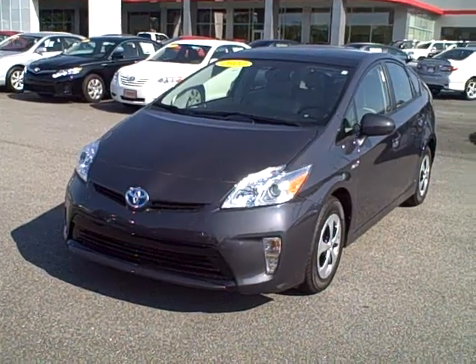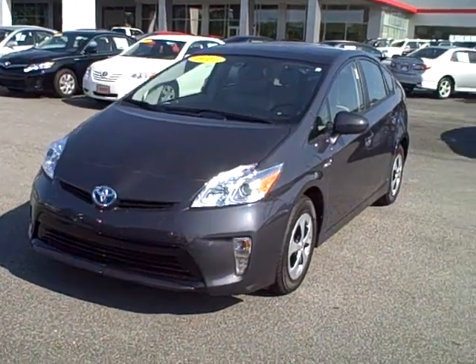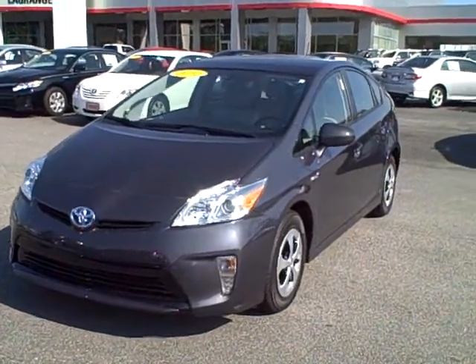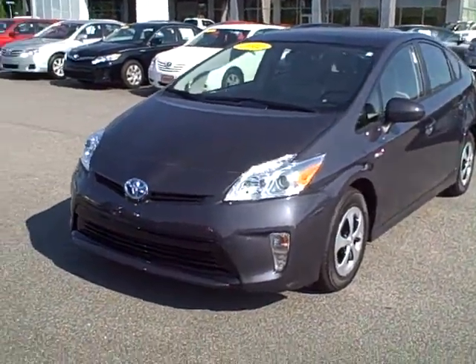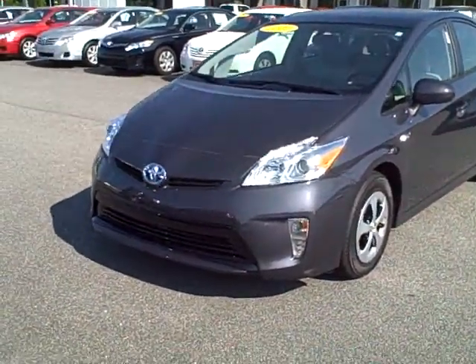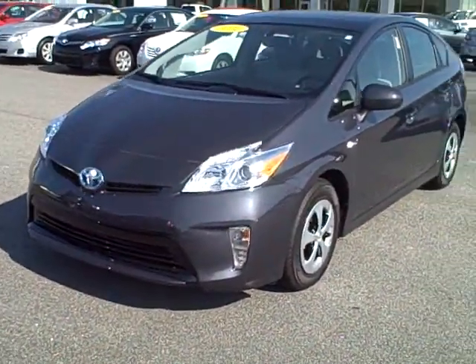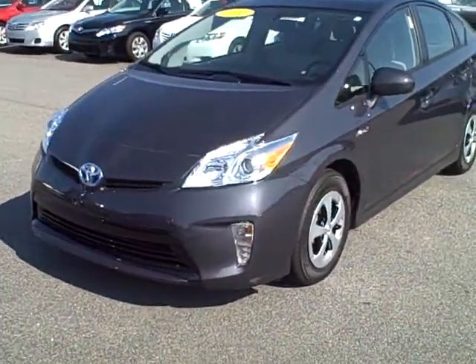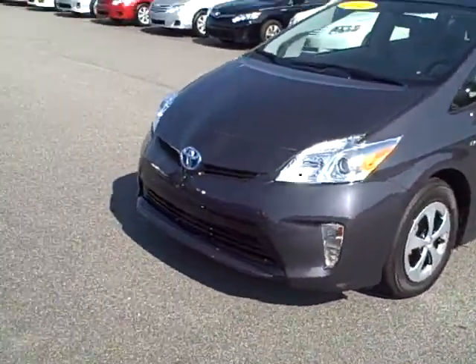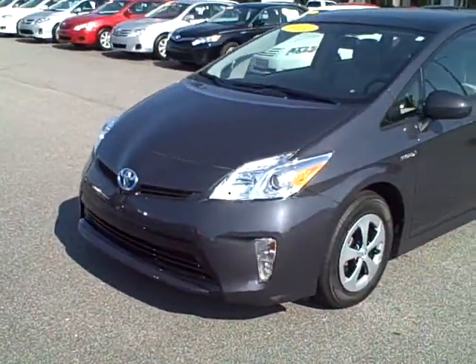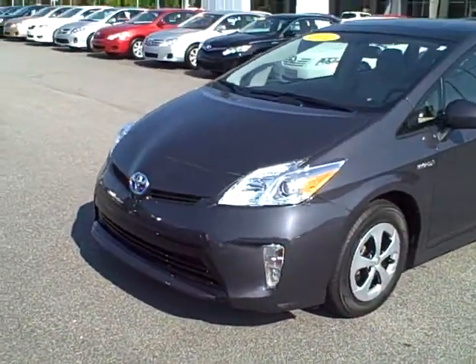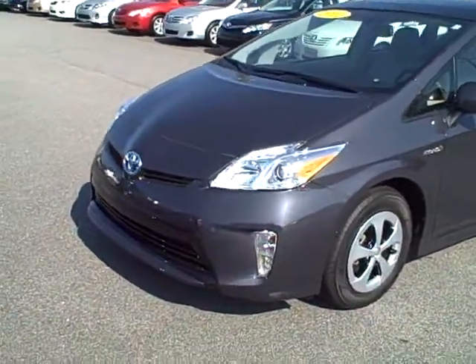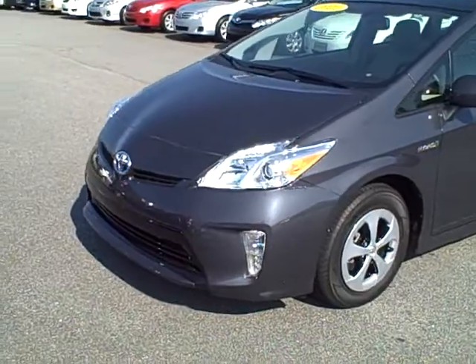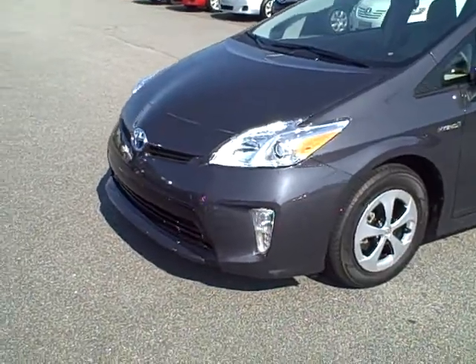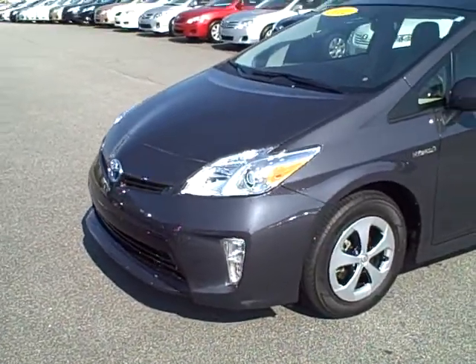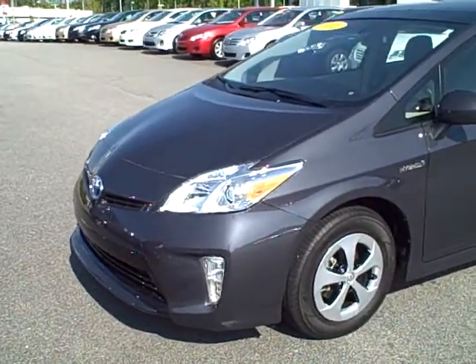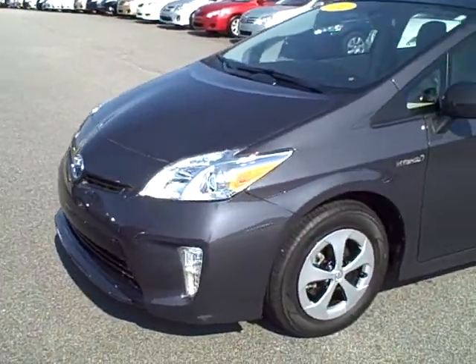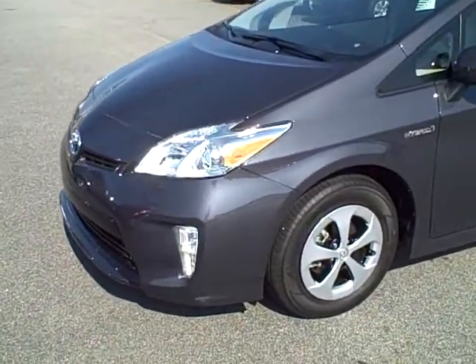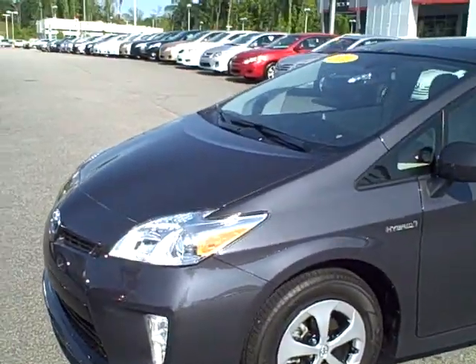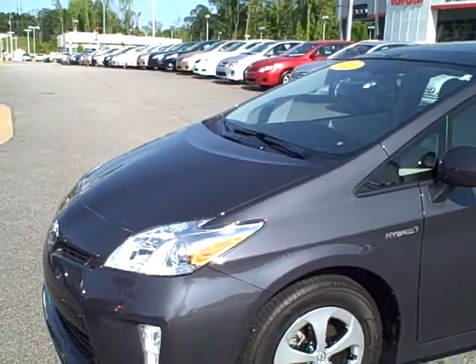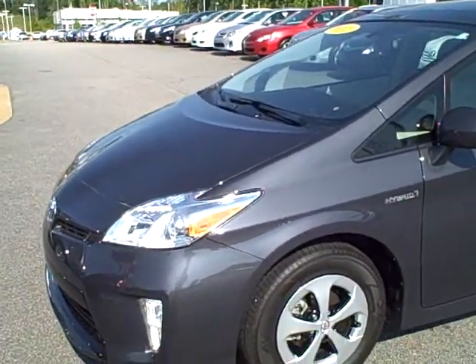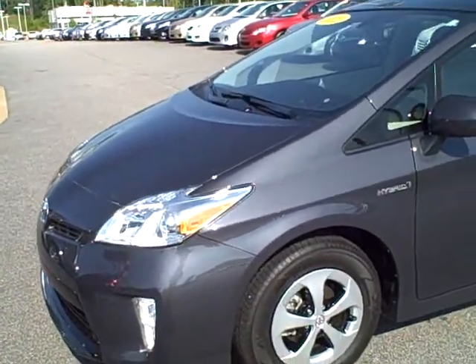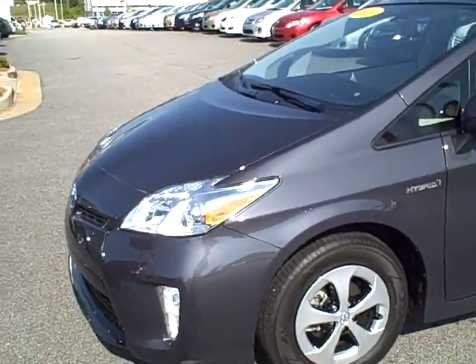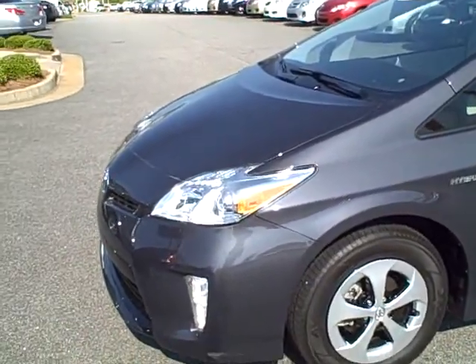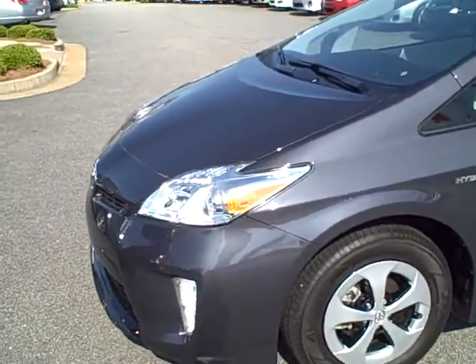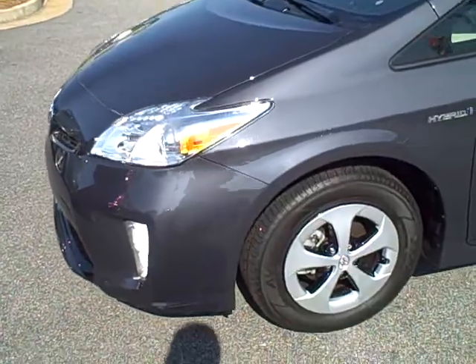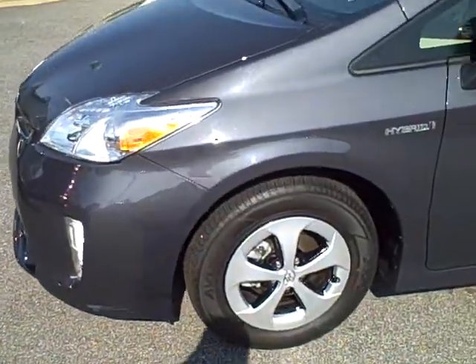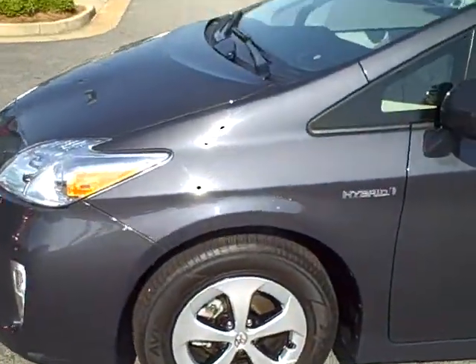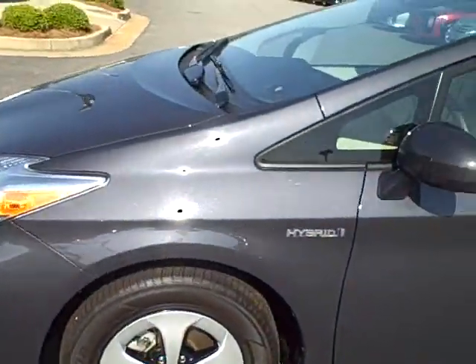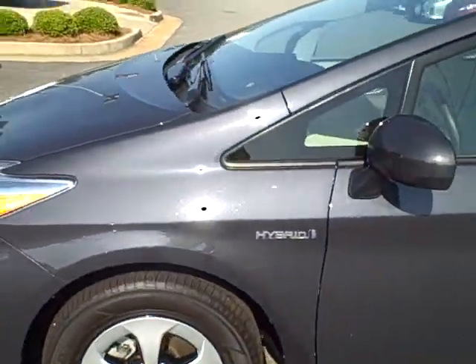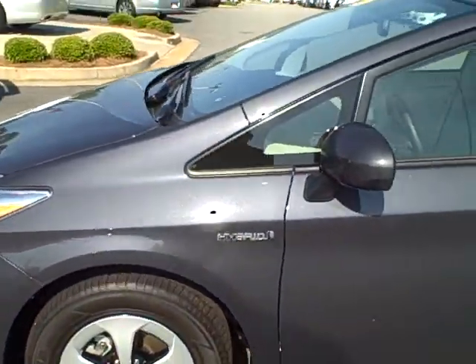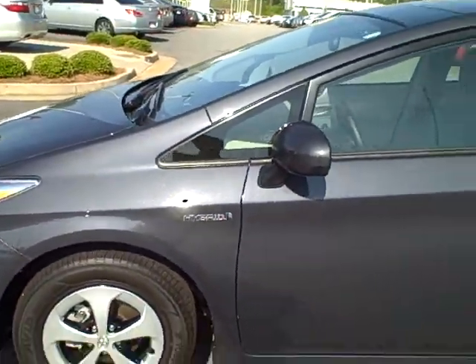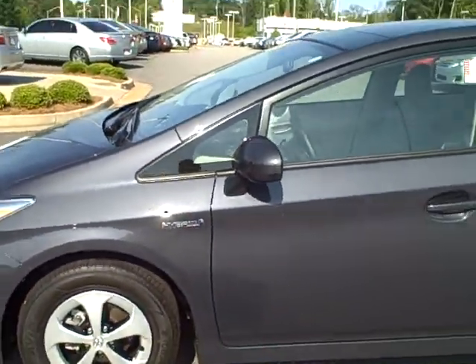This is Charlie Shirey, LaGrange Toyota. This is a video of a 2012 Toyota Prius we took on trade. It's only got about 3,000 miles on it. This one is loaded — it's got everything you can get on one.